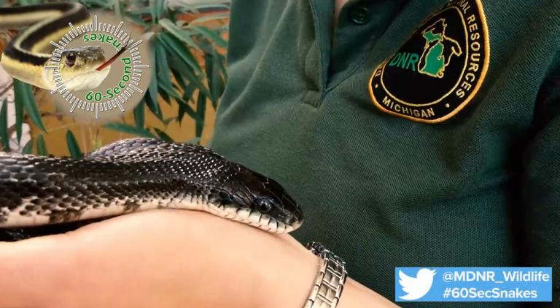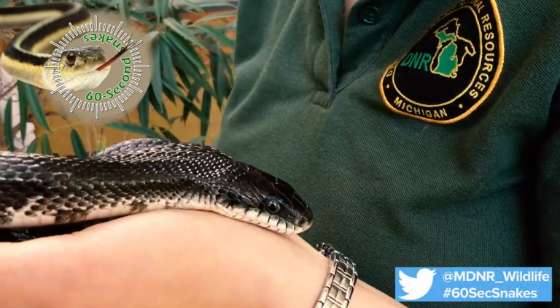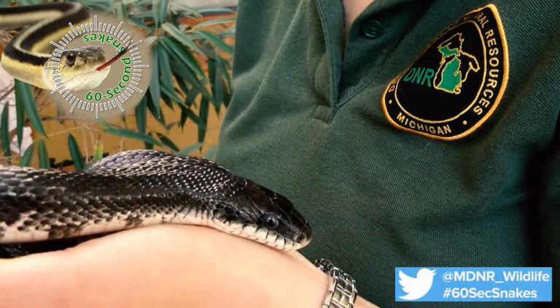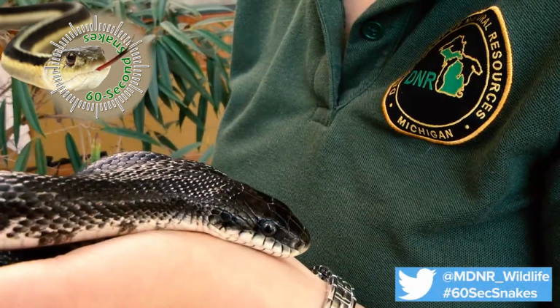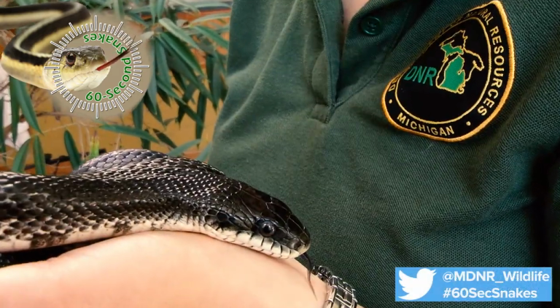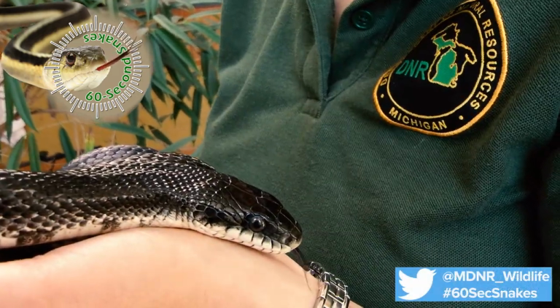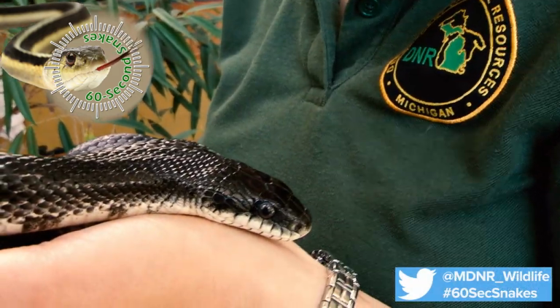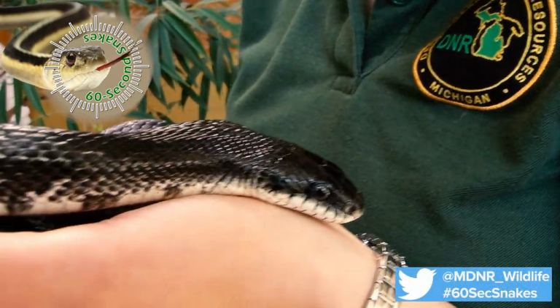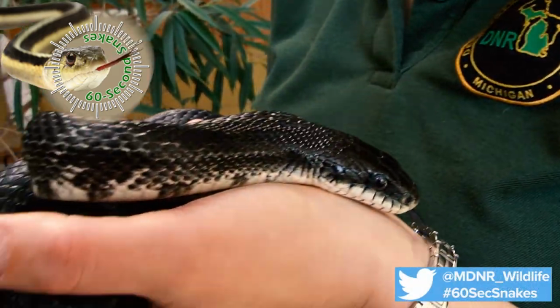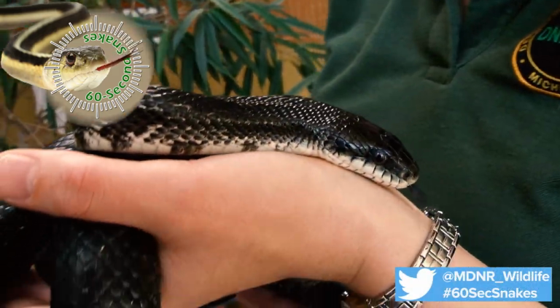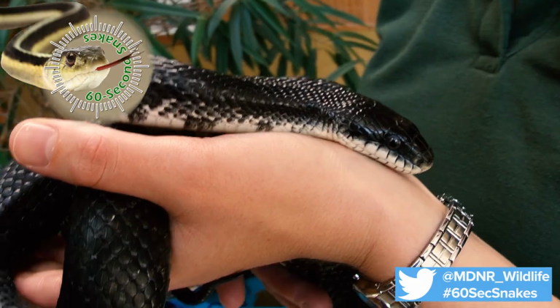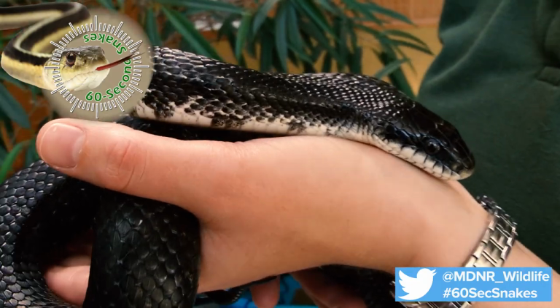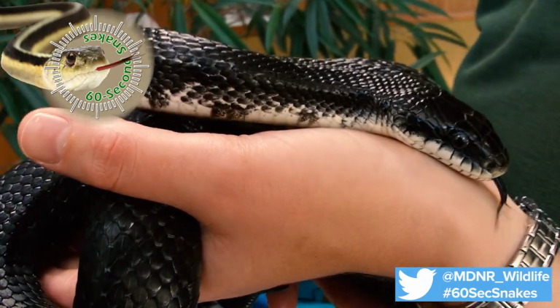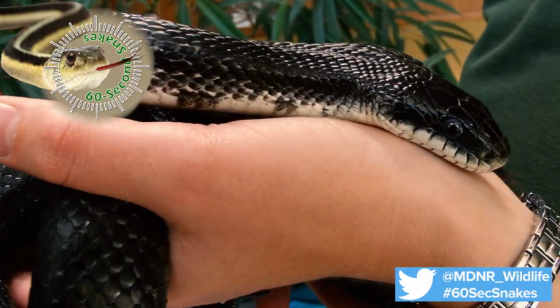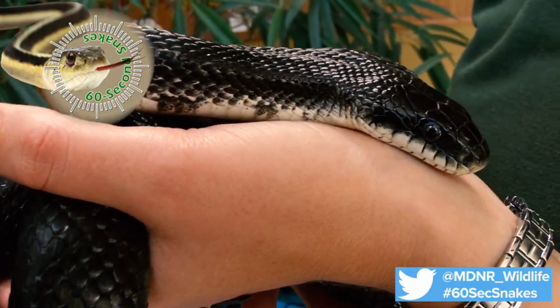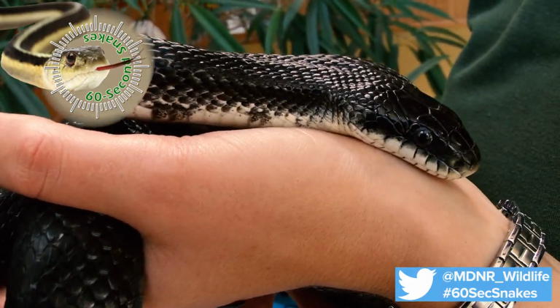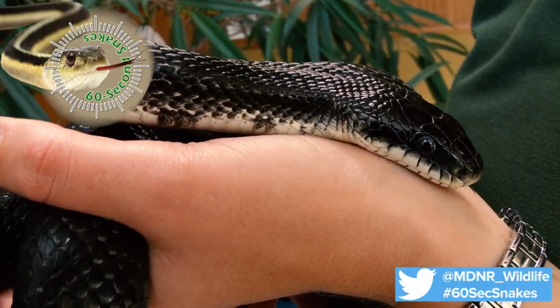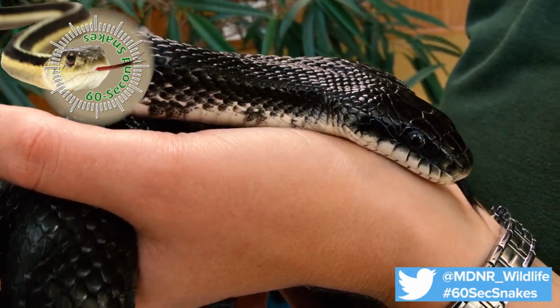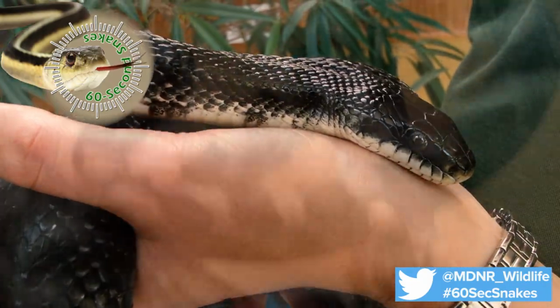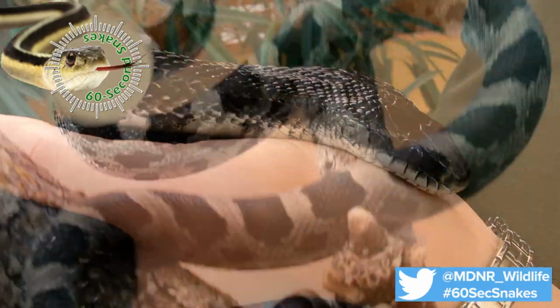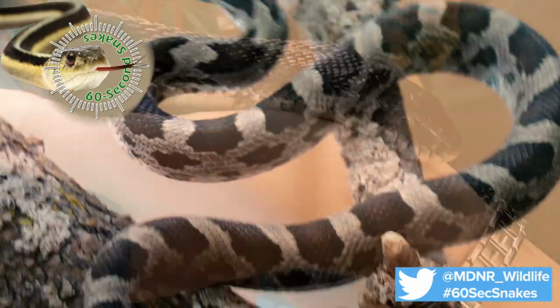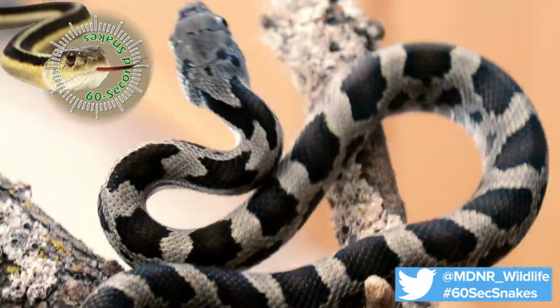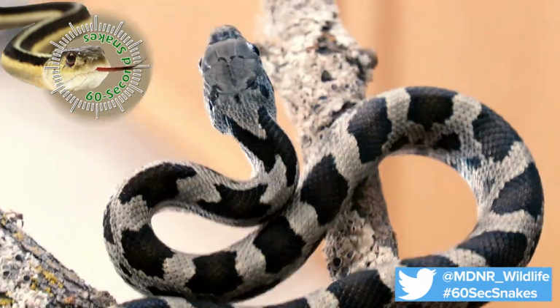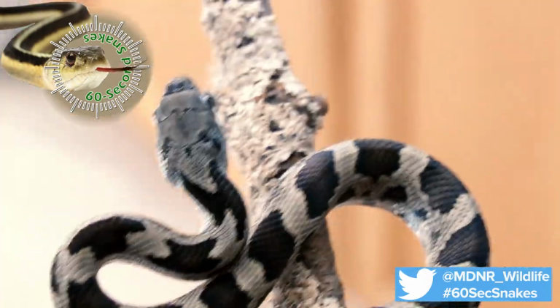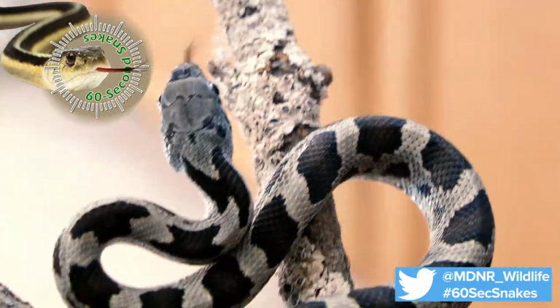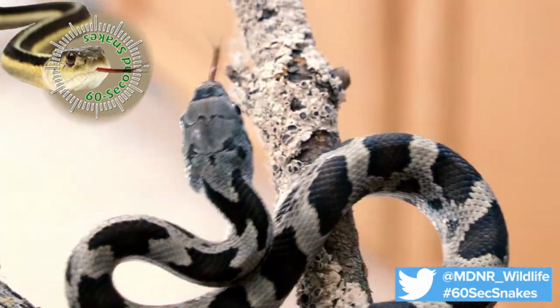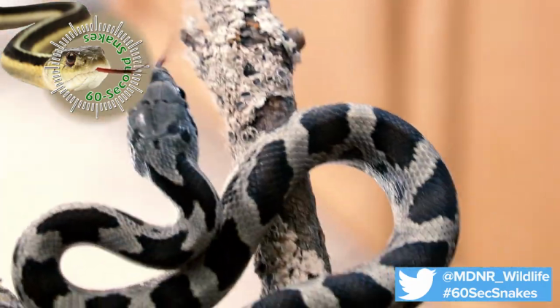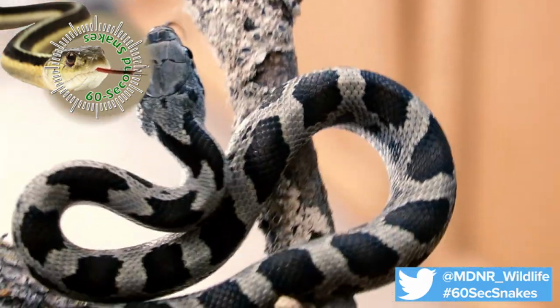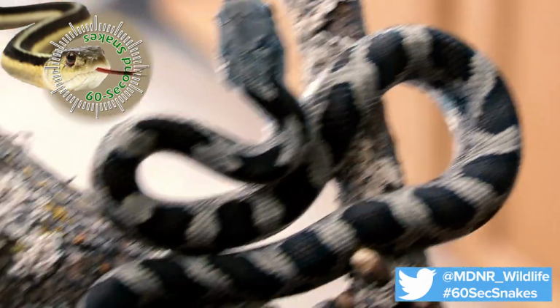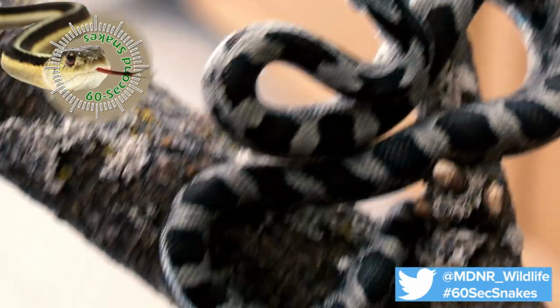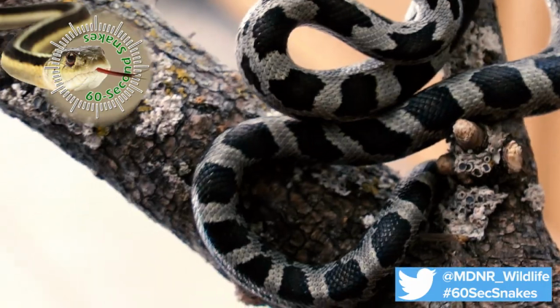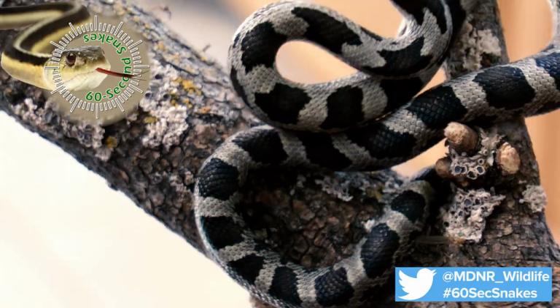First, check the appearance. This is a large, shiny black snake with a white chin and throat. Juvenile rat snakes may be more obviously patterned with dark blotches.